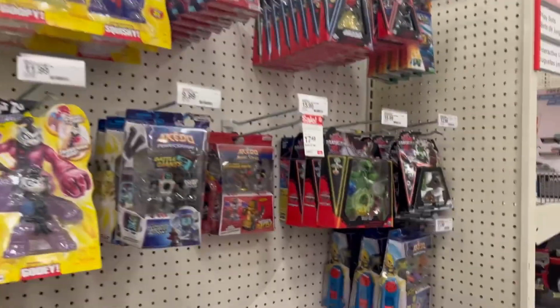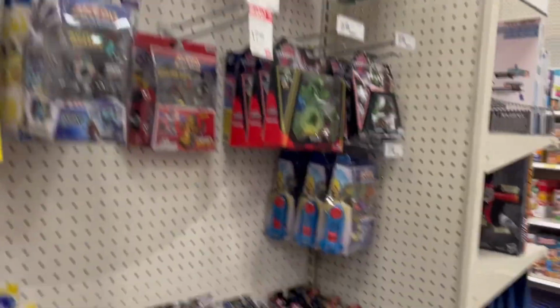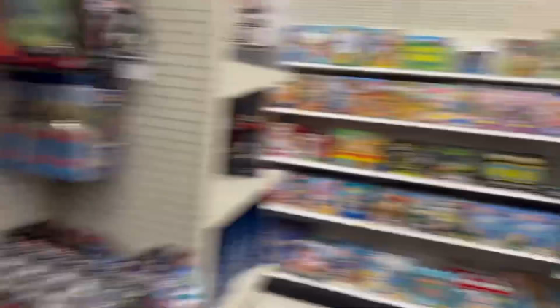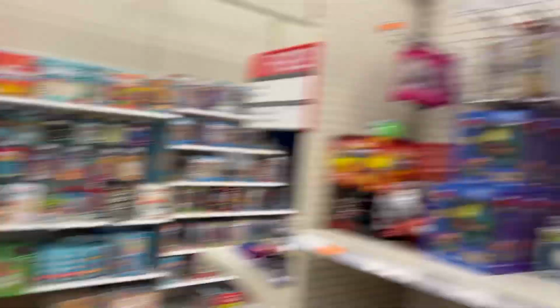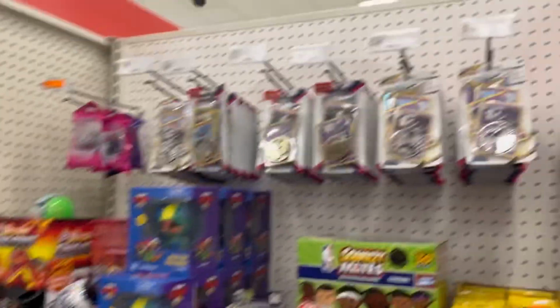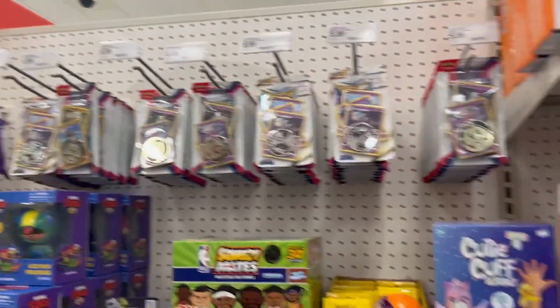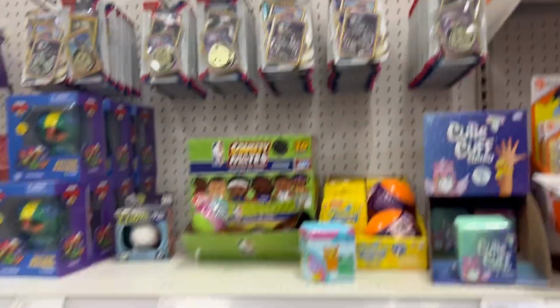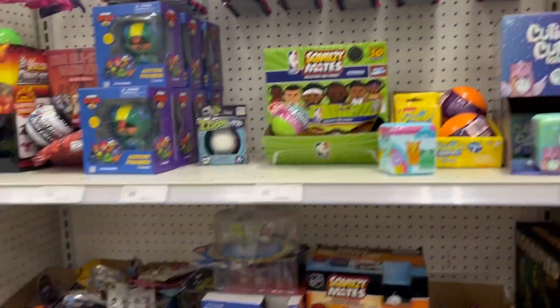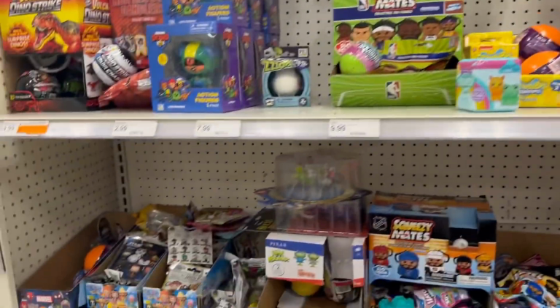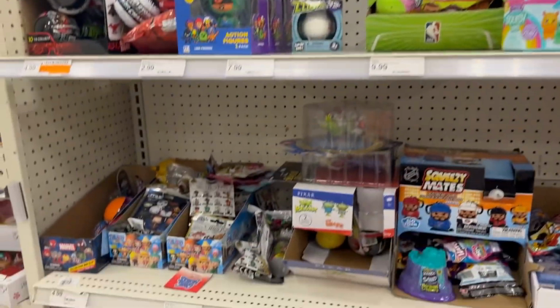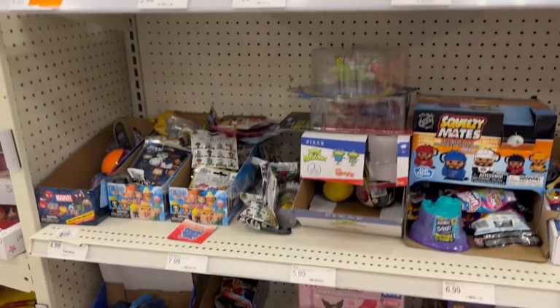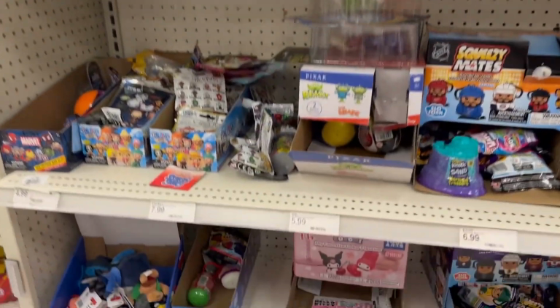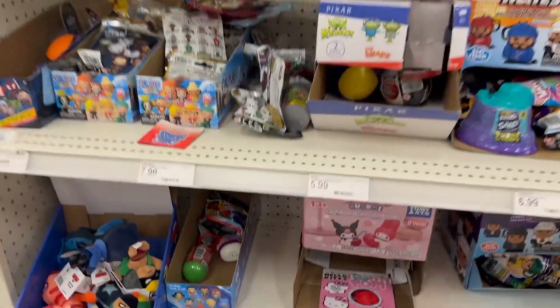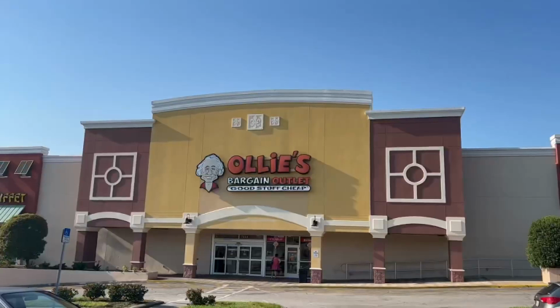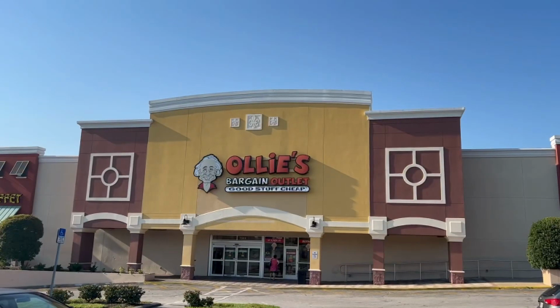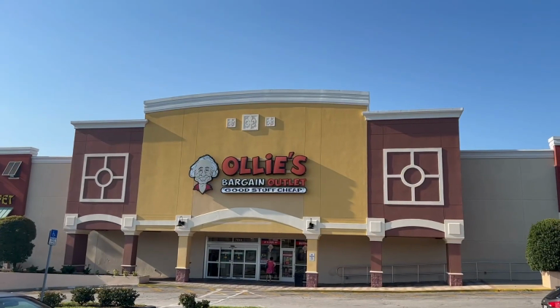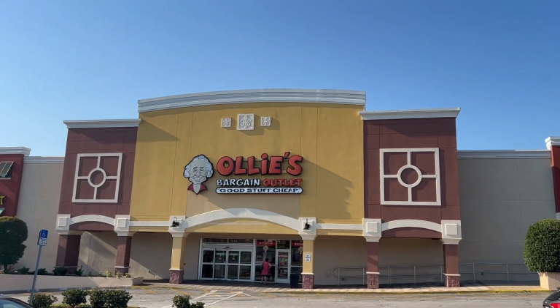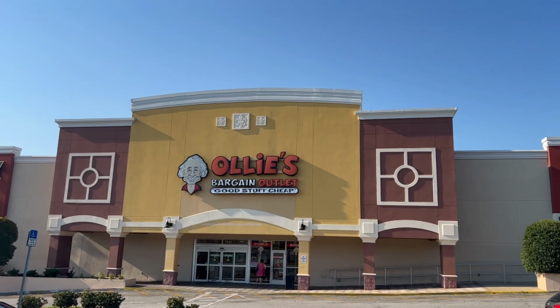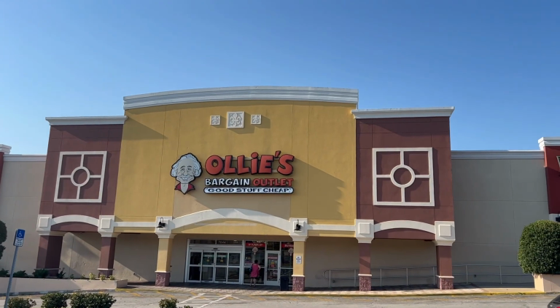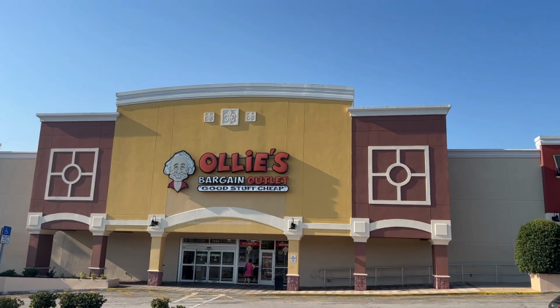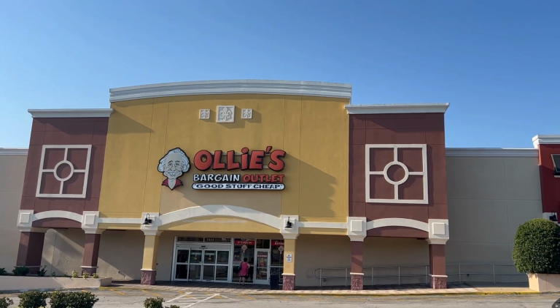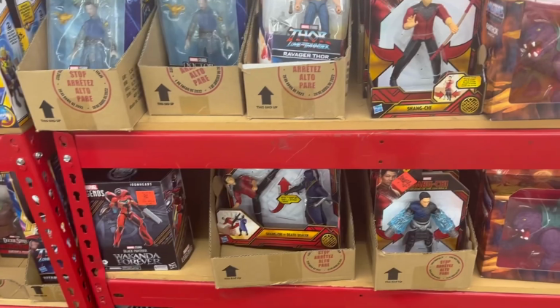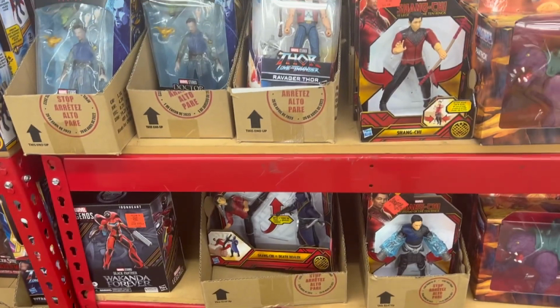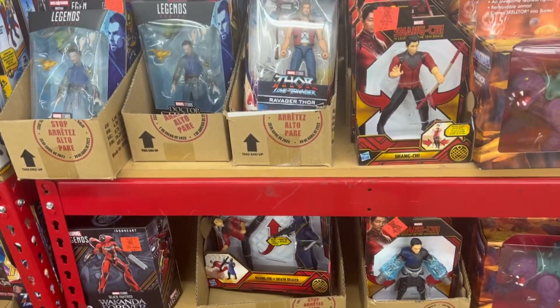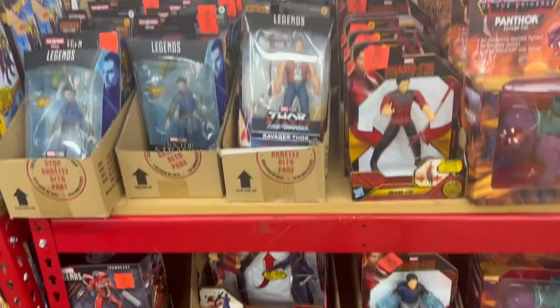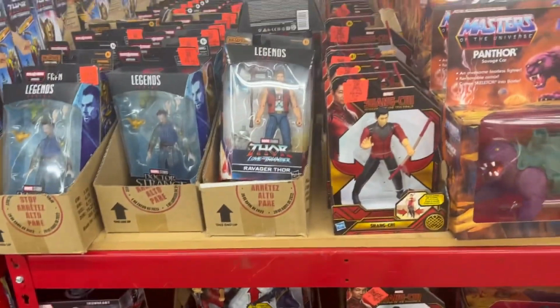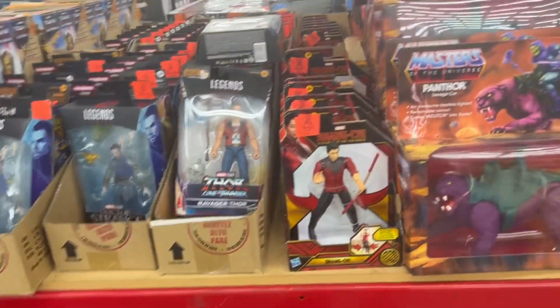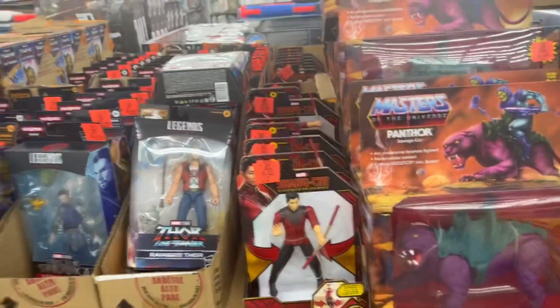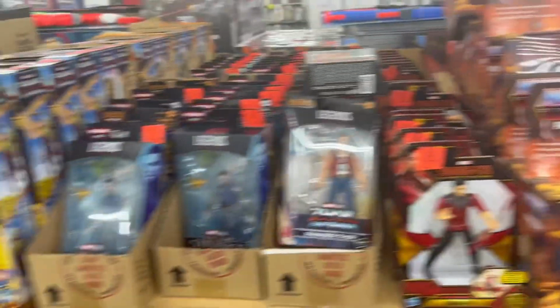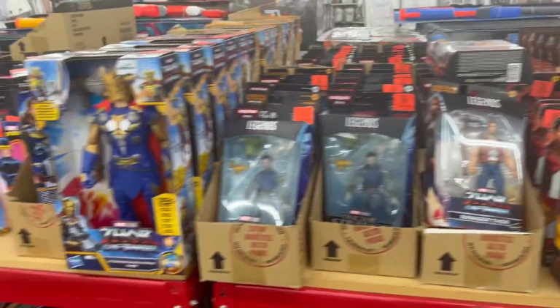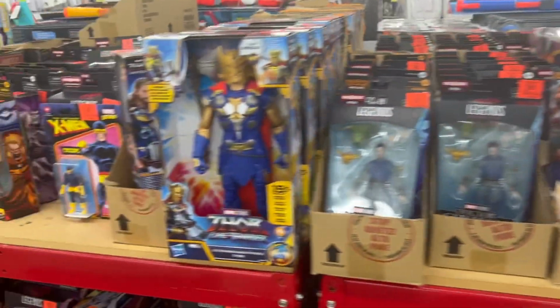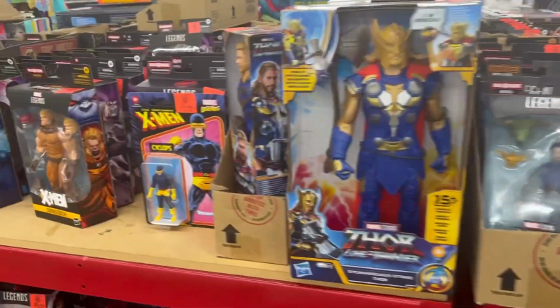We have some Pokémon cards. Good Pokémon. Ollie's — here we go! Here are some of the things we have here in Ollie's.